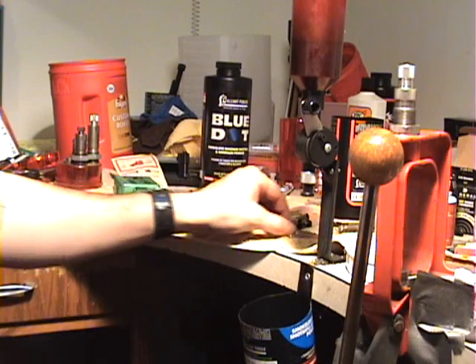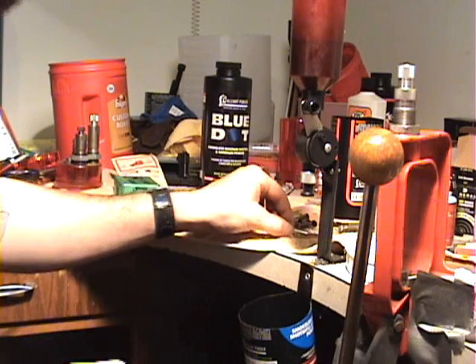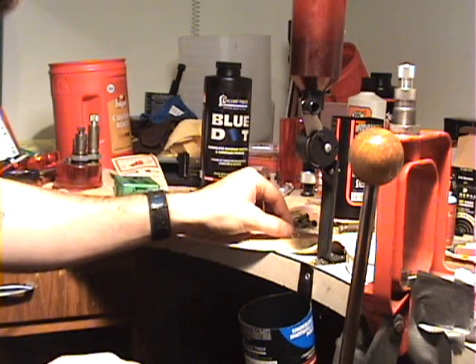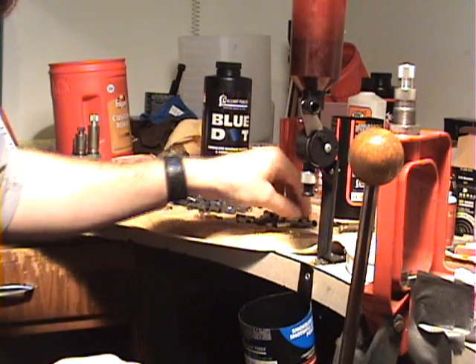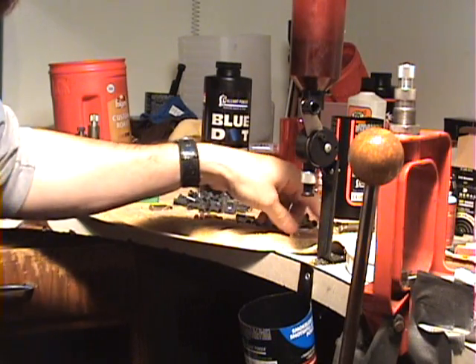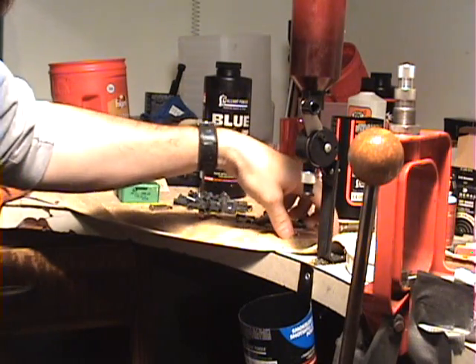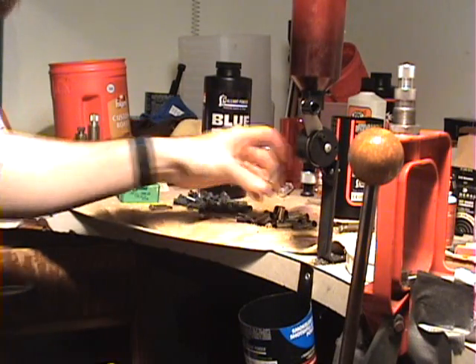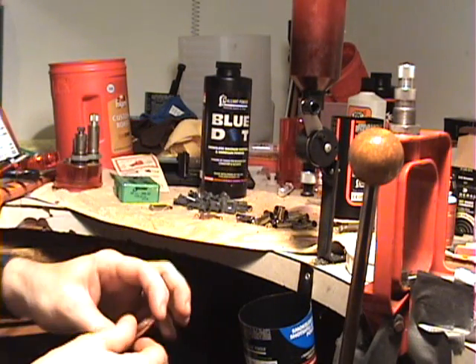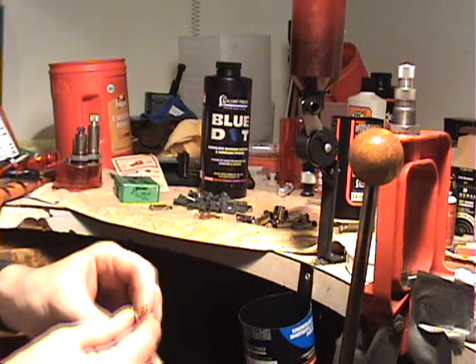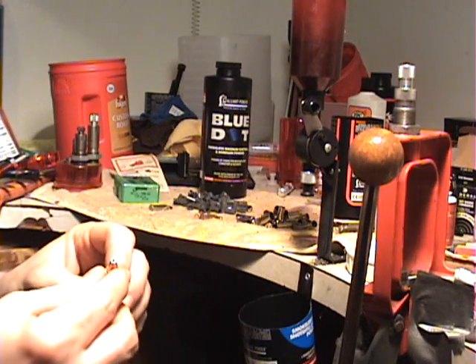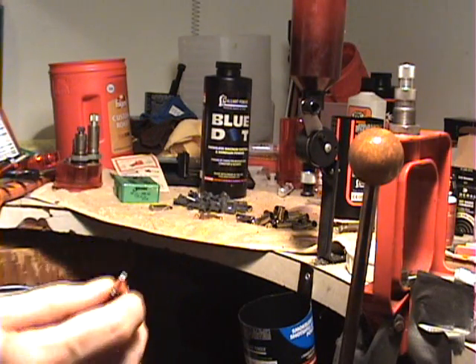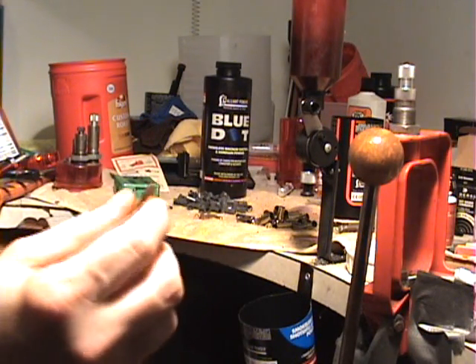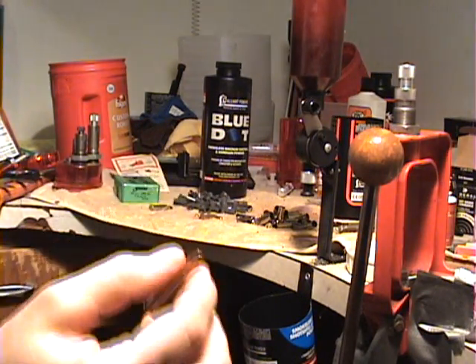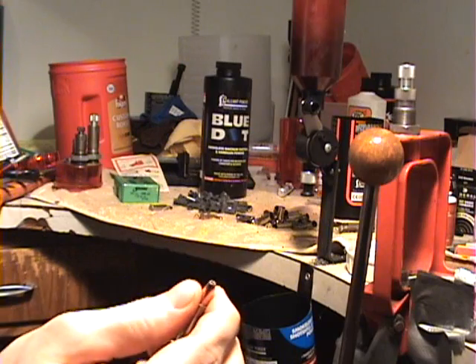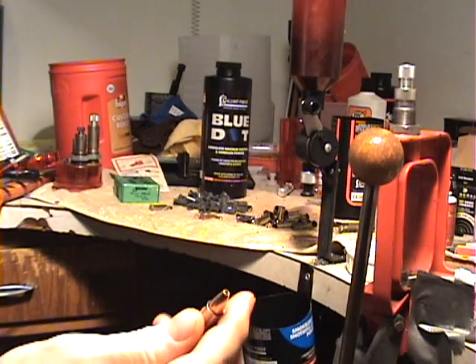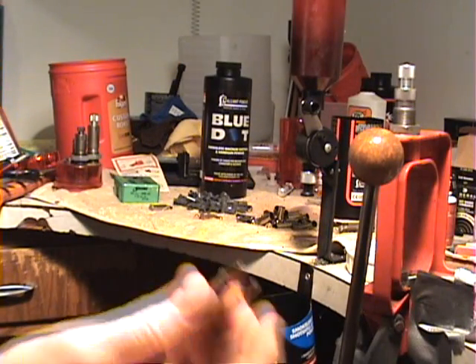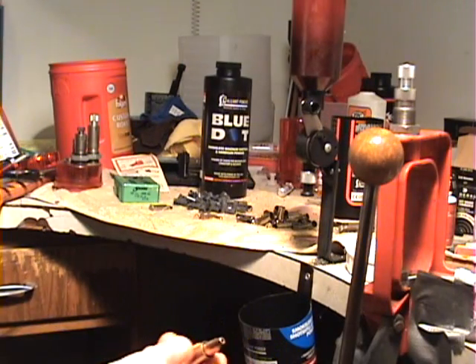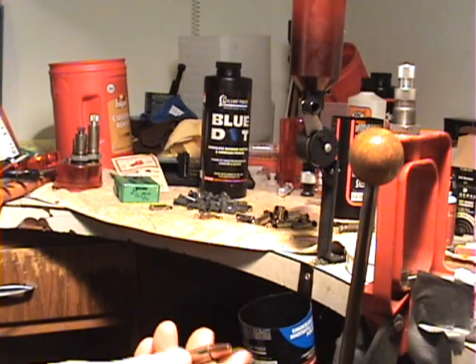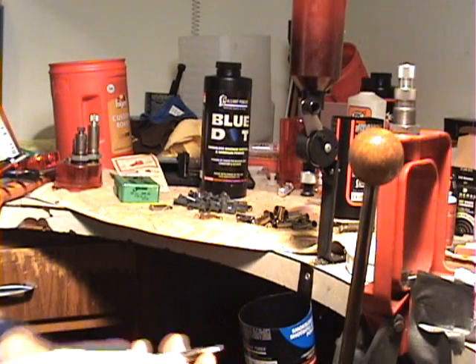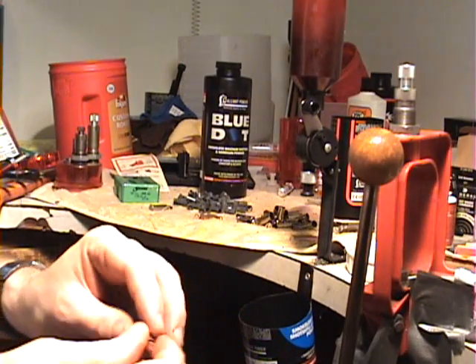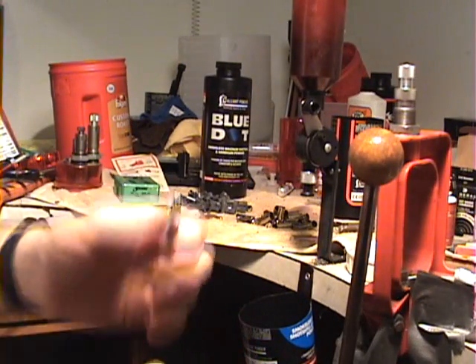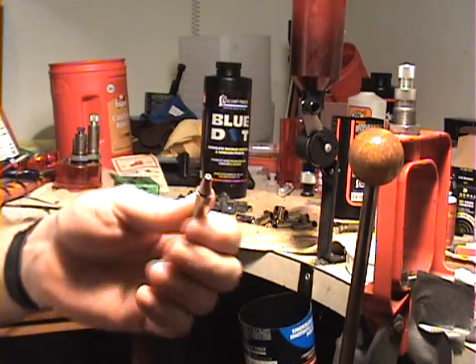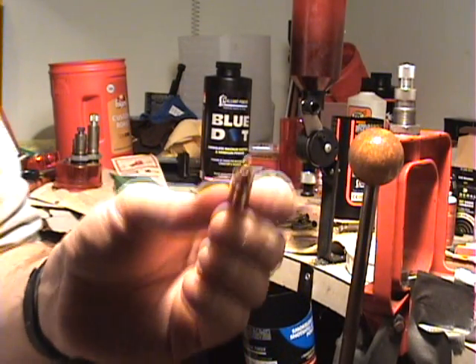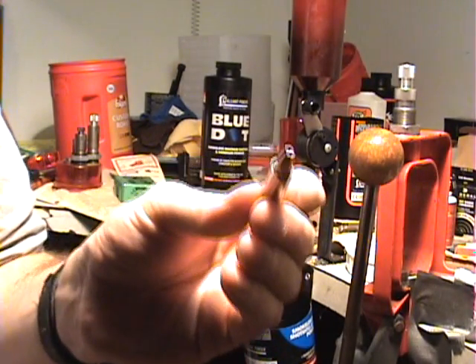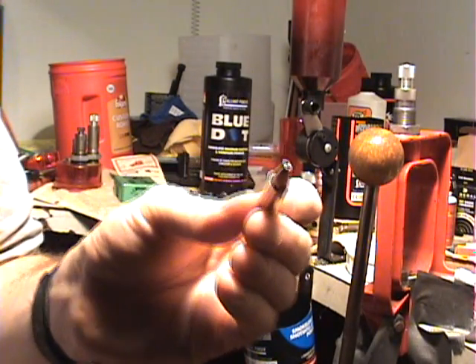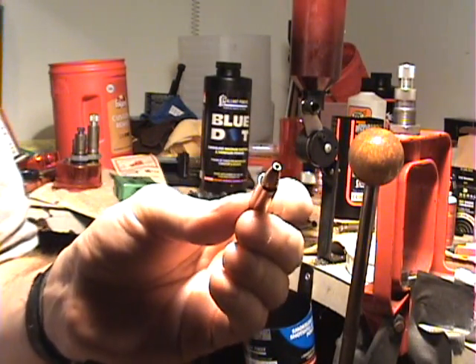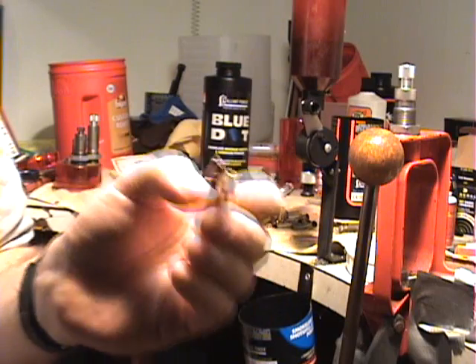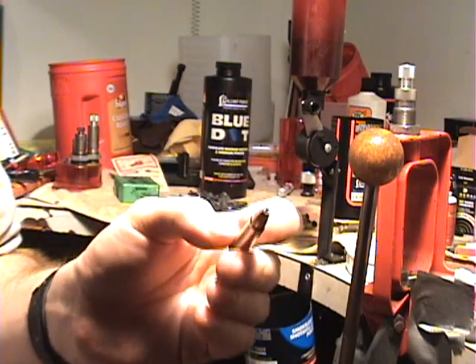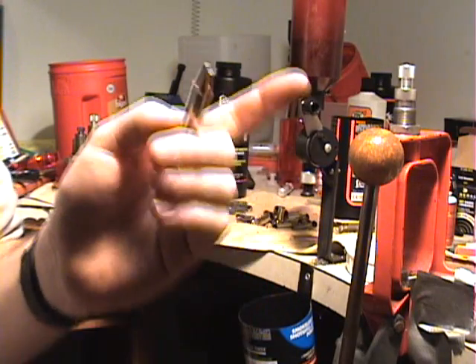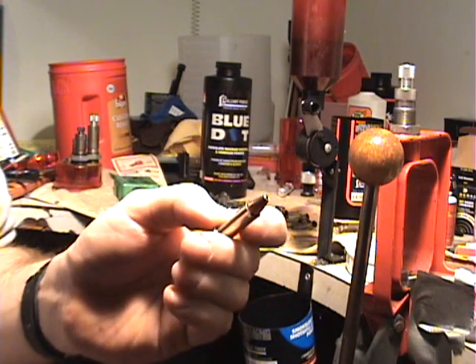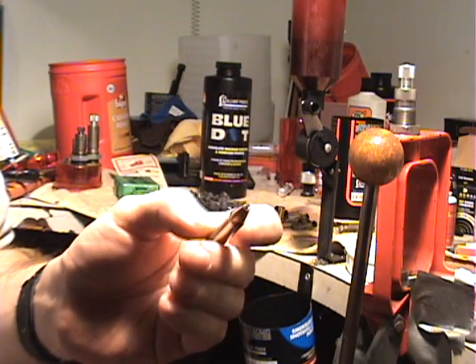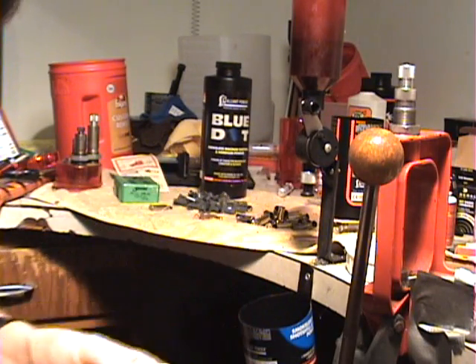If you use it in a Mare's Leg or comparable gun, you have to single load. This is a pointed spitzer bullet in a magazine tube — it will set the primer off in front of it.